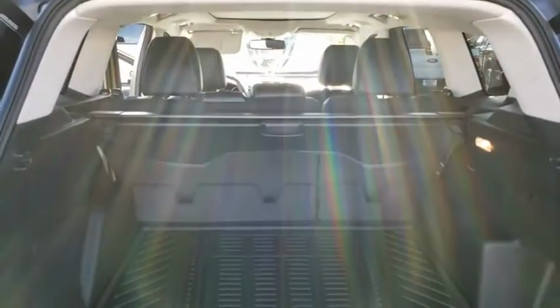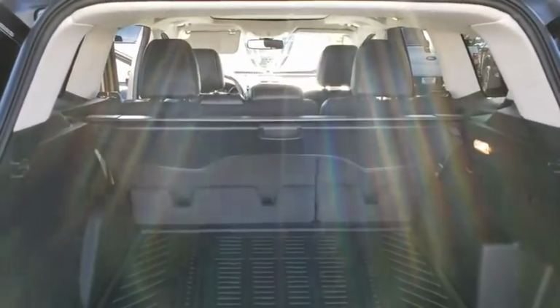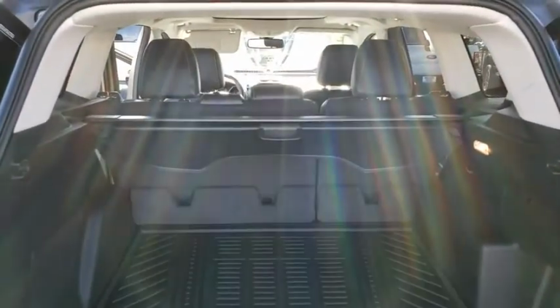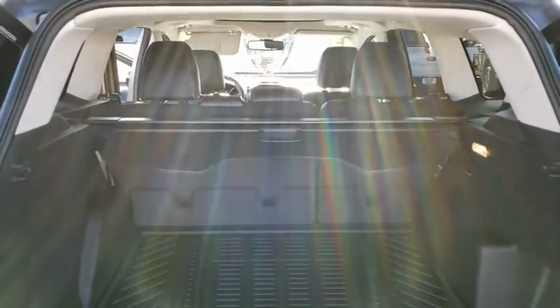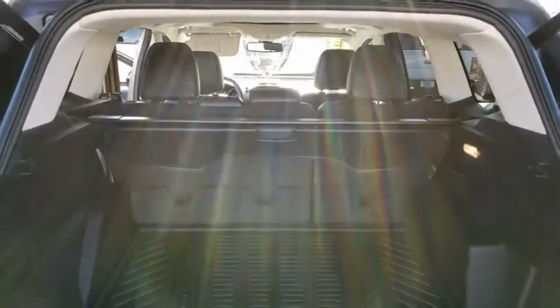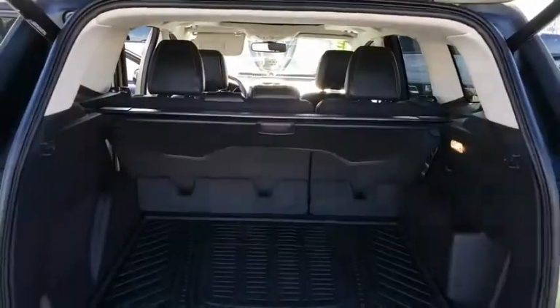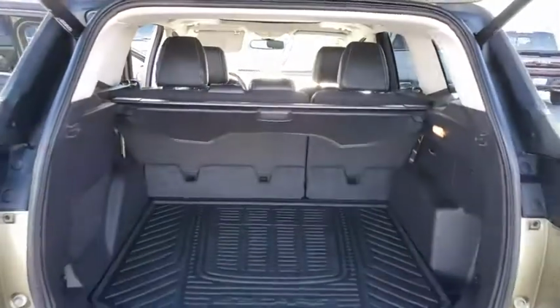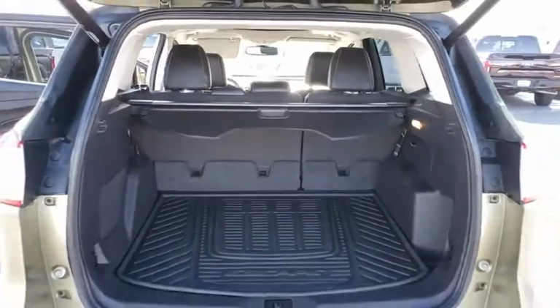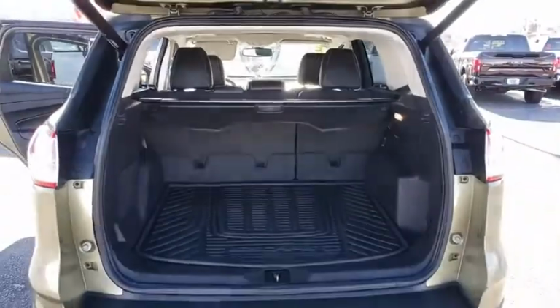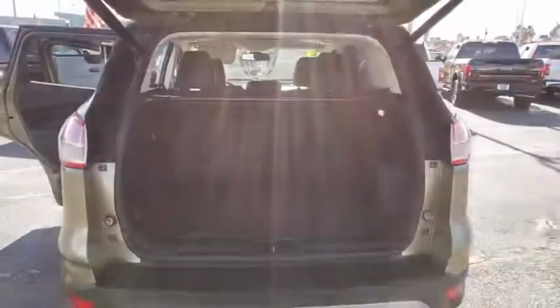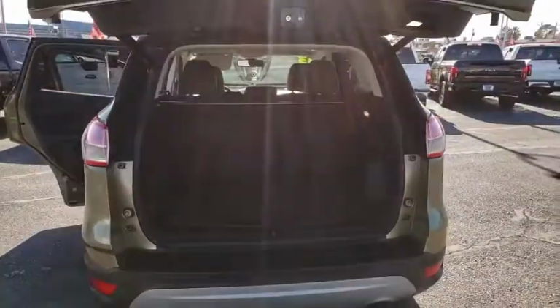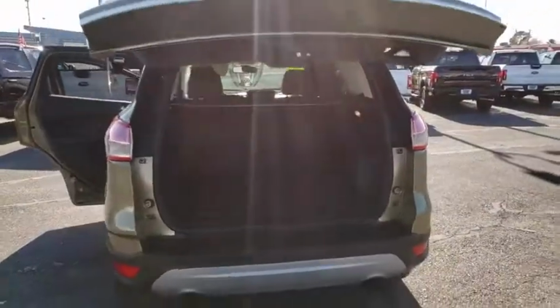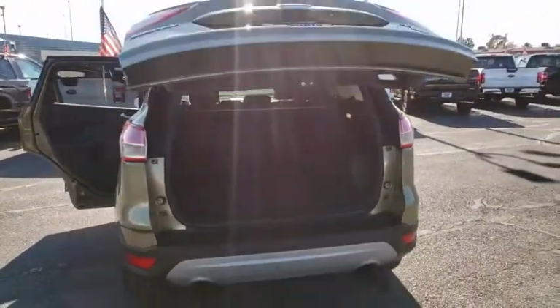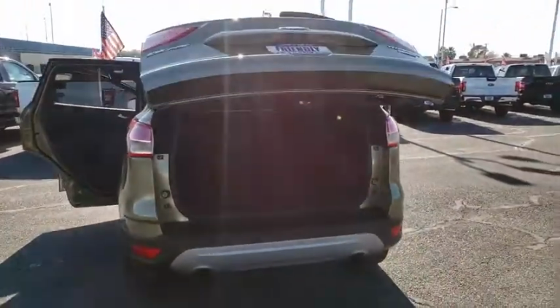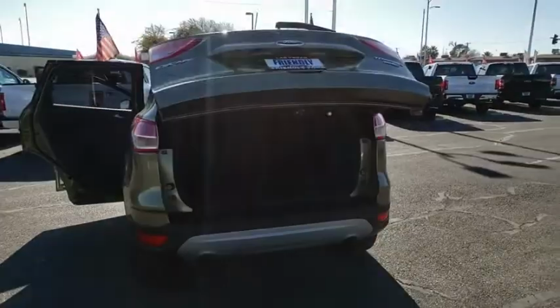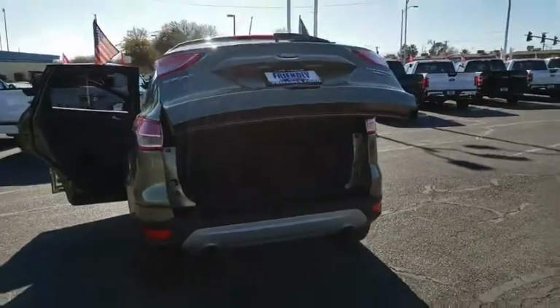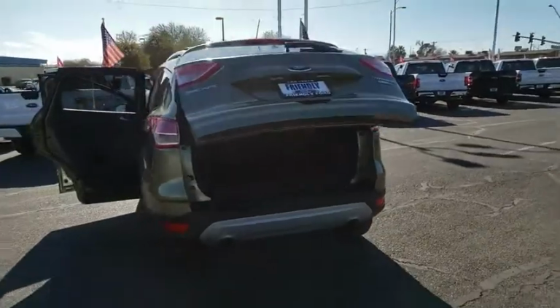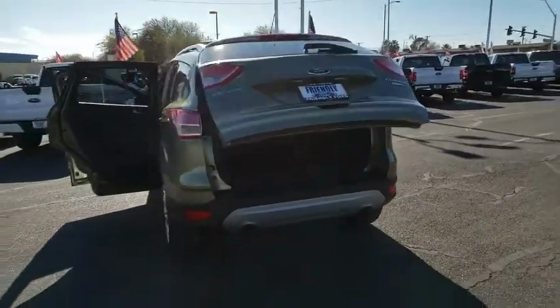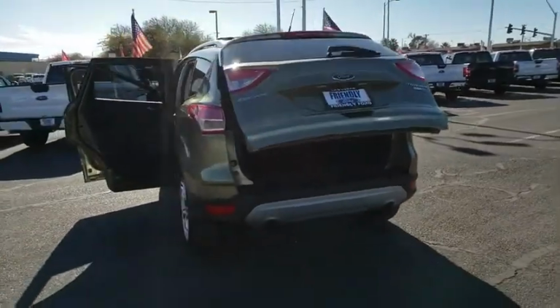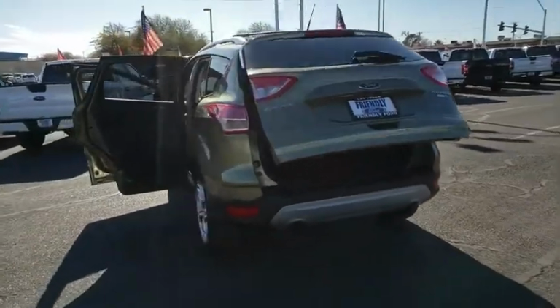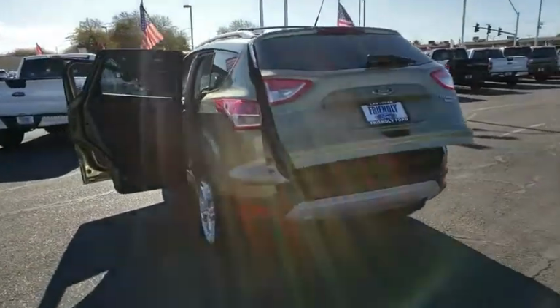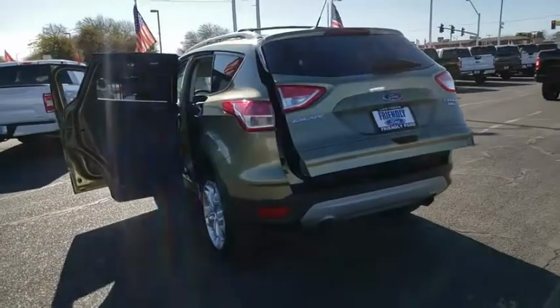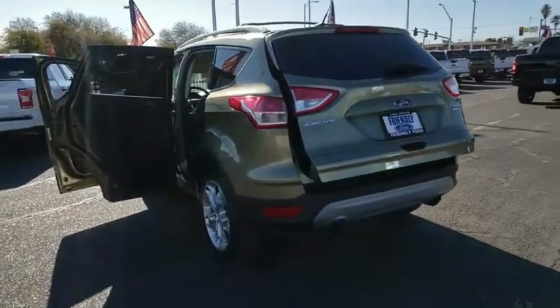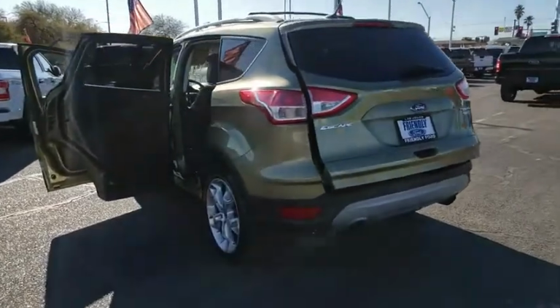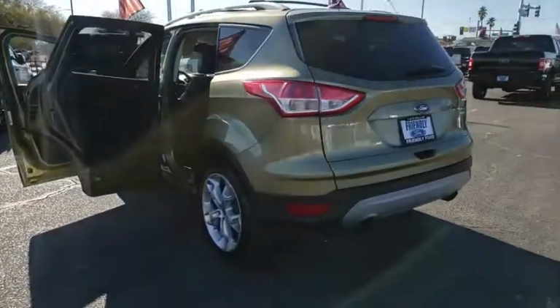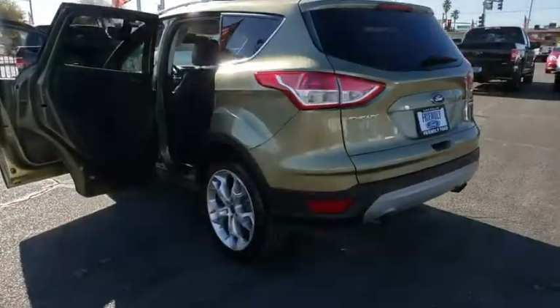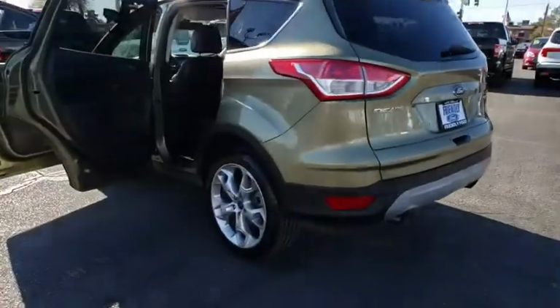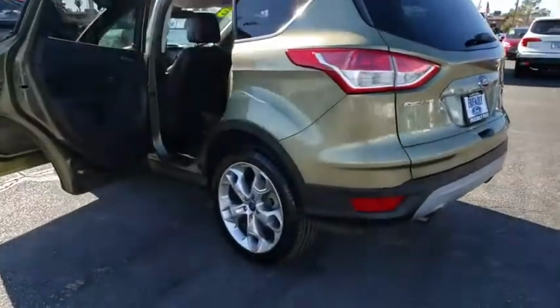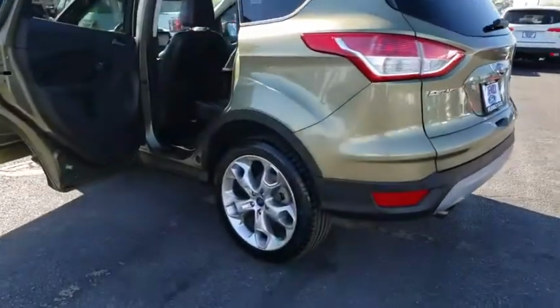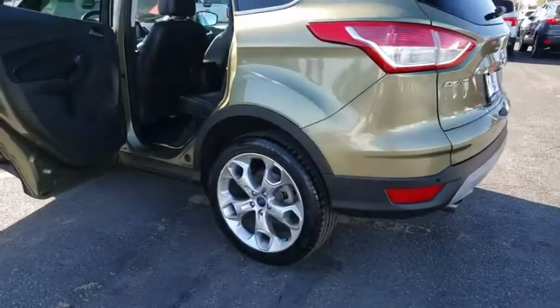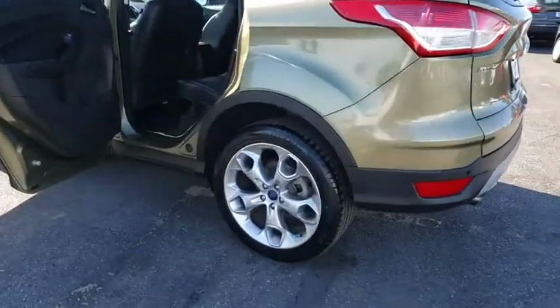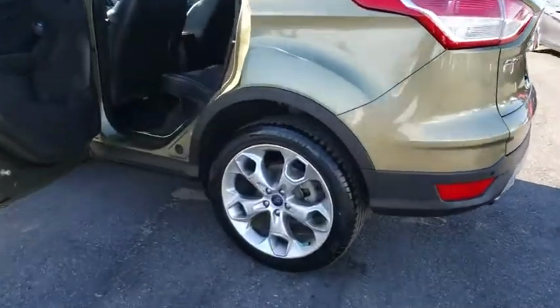Alloy wheels, power steering, four-wheel disc brakes, universal garage door opener, security system, fog lights, power windows, electronic stability control, compass, trip computer.